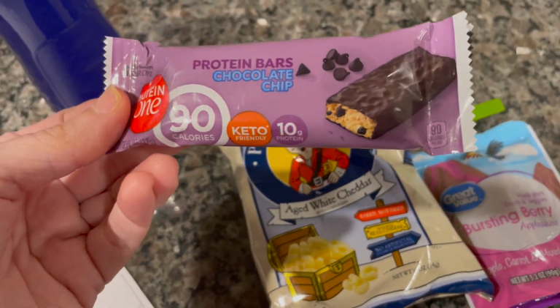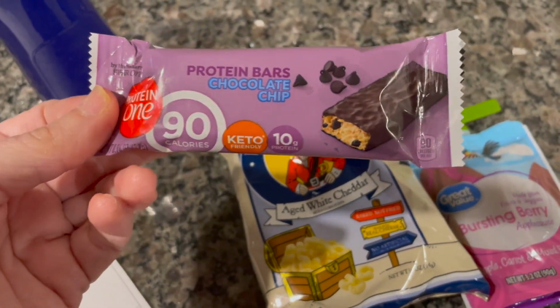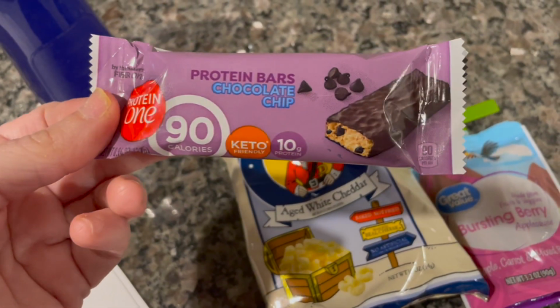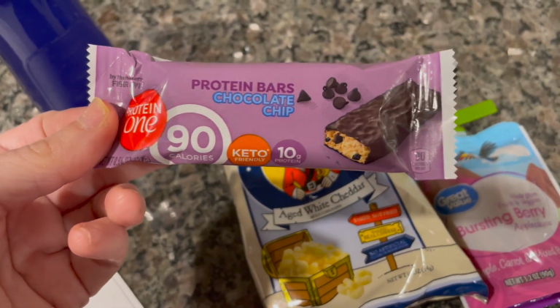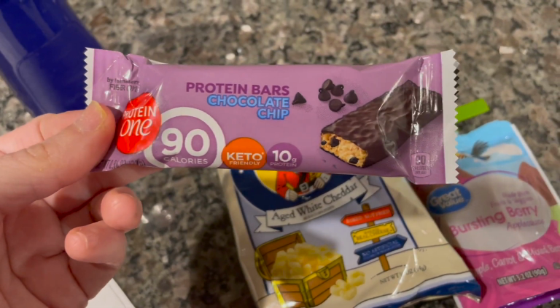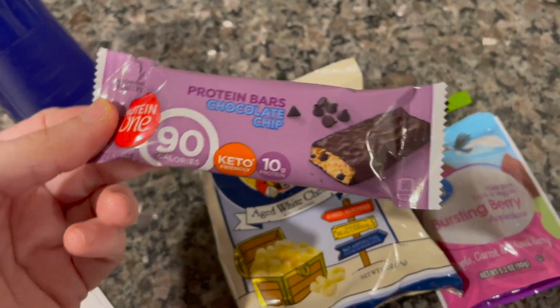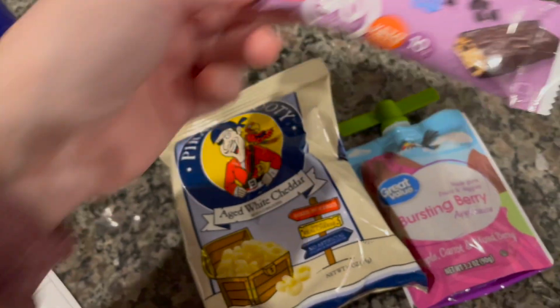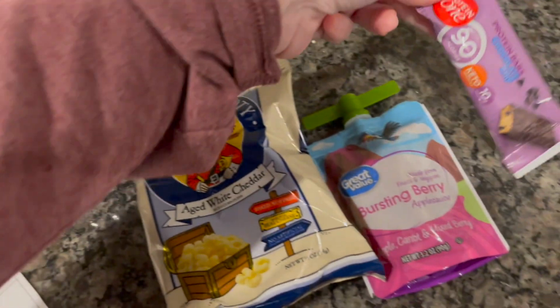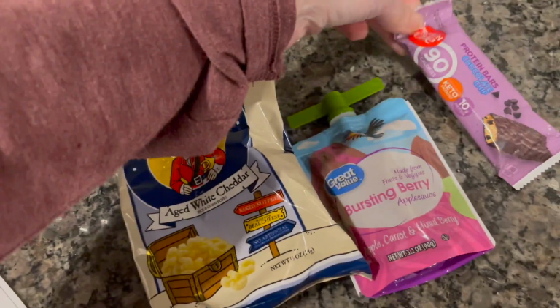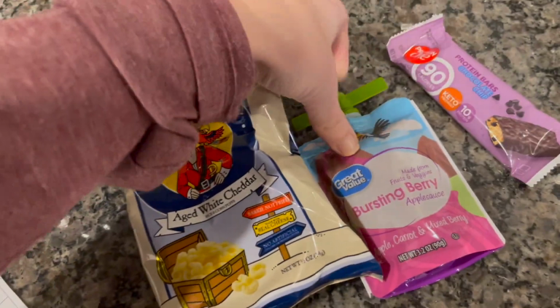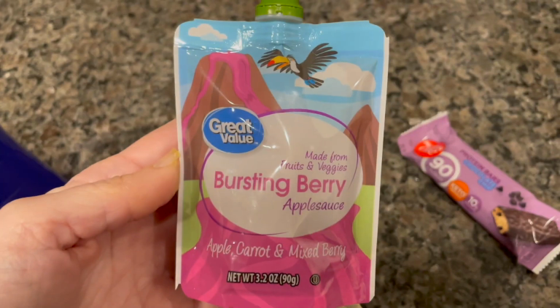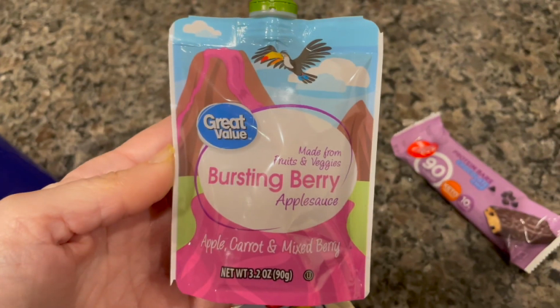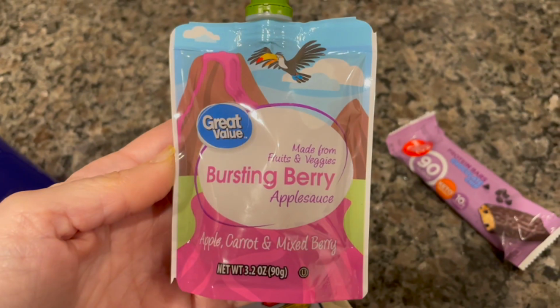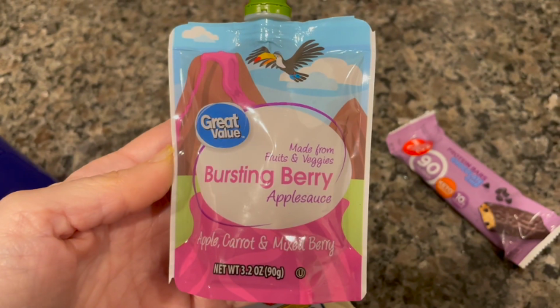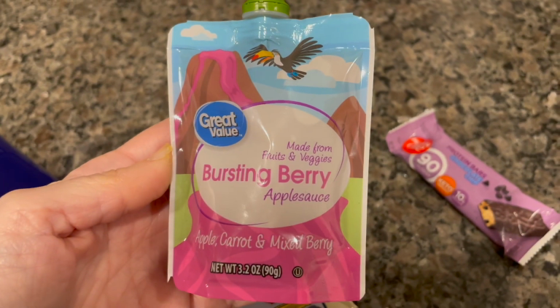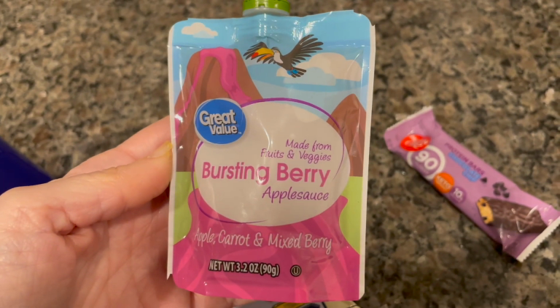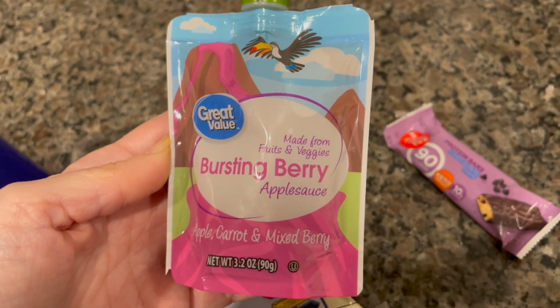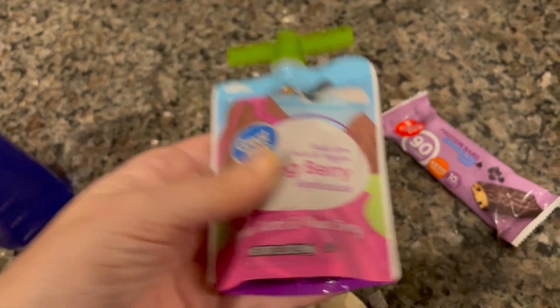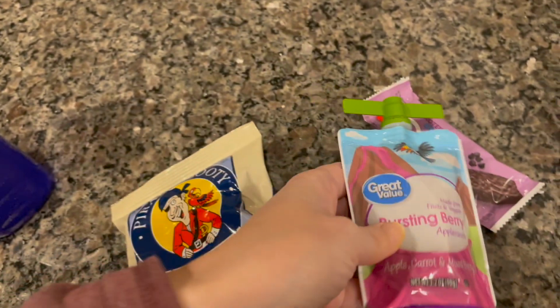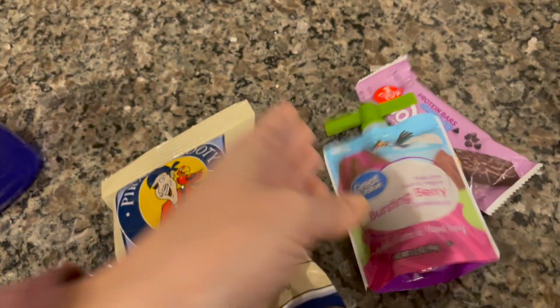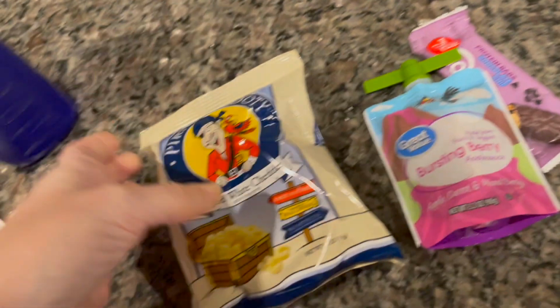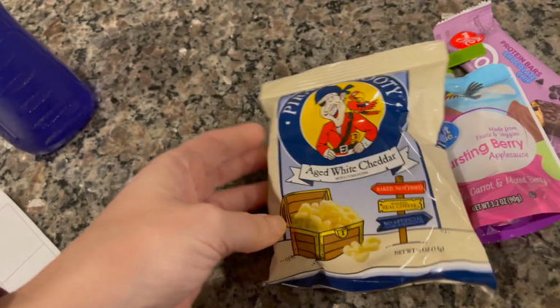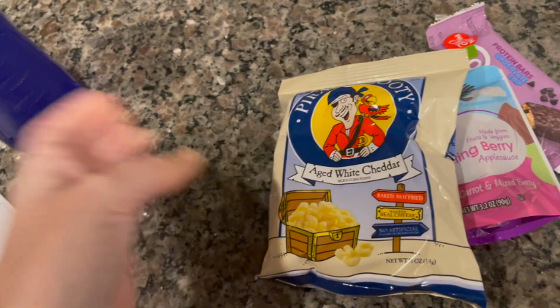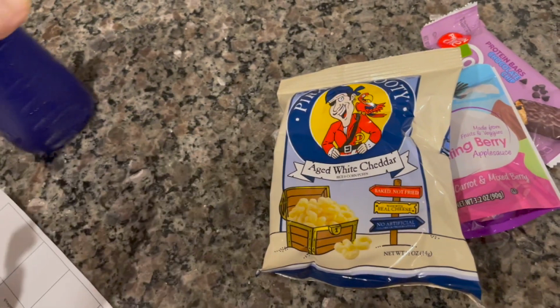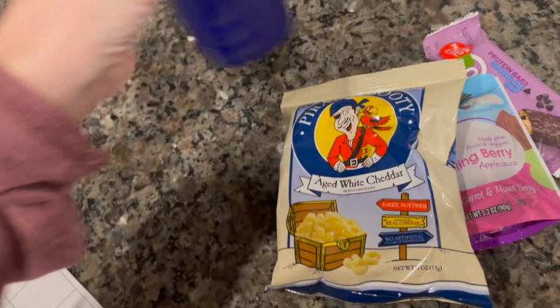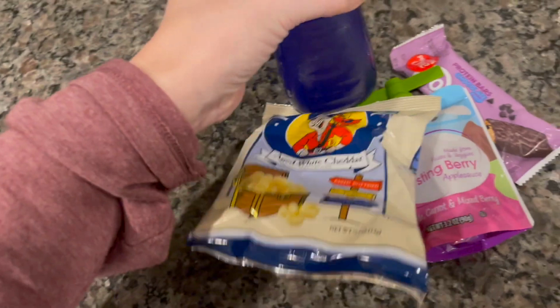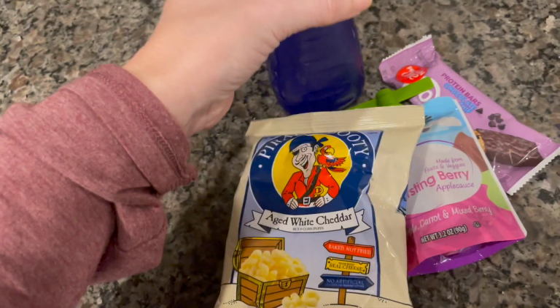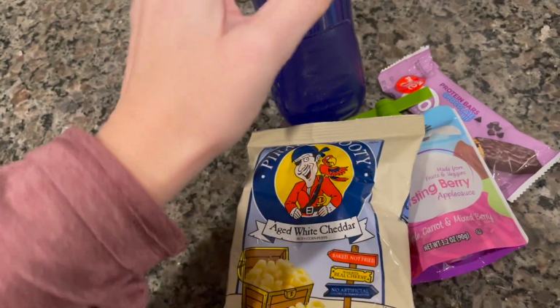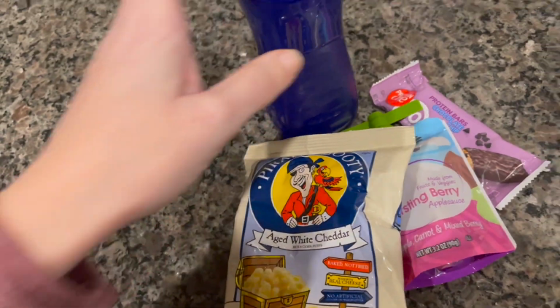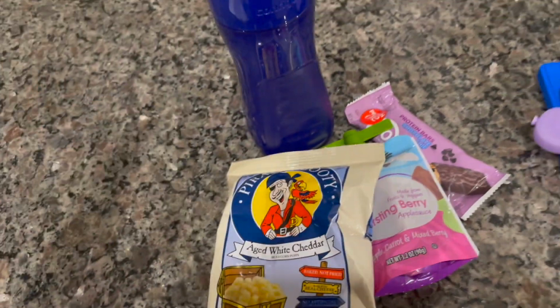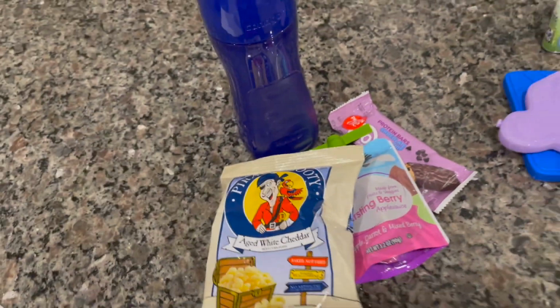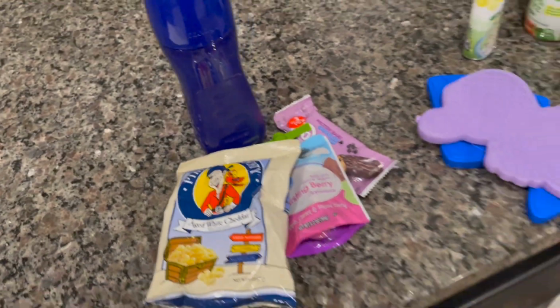The kids really like it. And then Ryan has the bursting berry applesauce — Pirate's Booty. I do have his water bottle over here to pack today. Here comes star student!